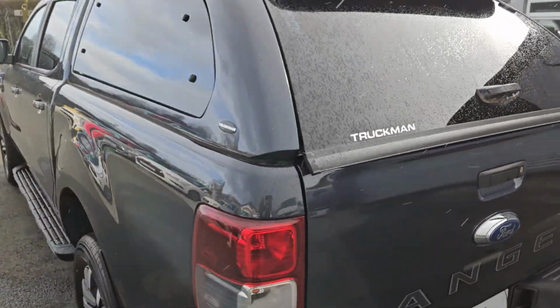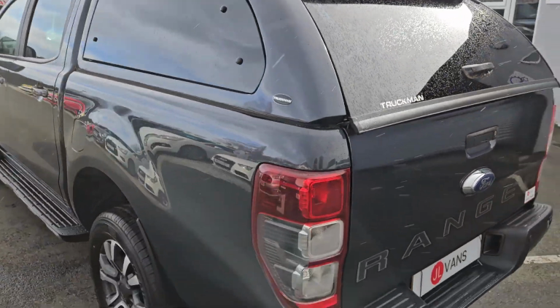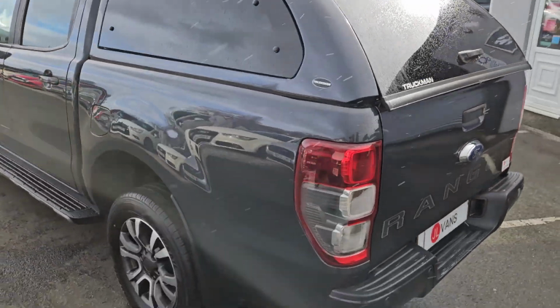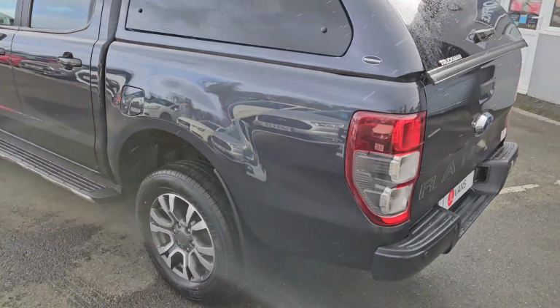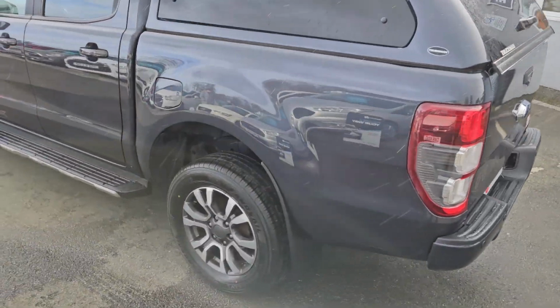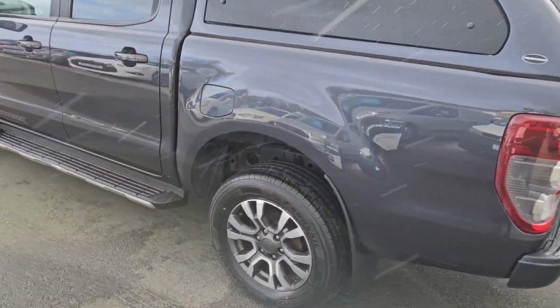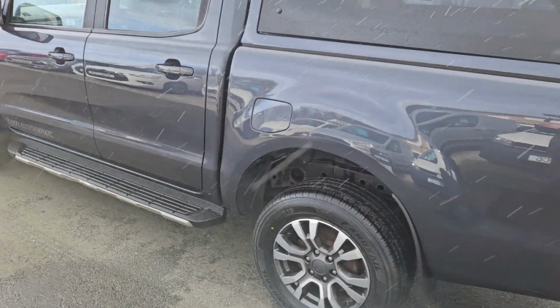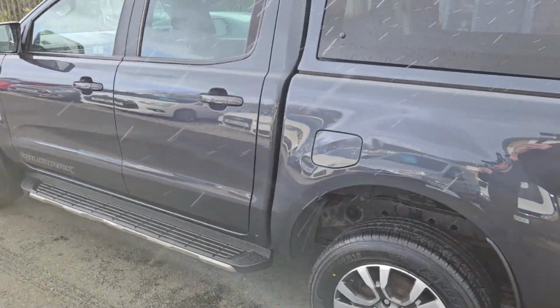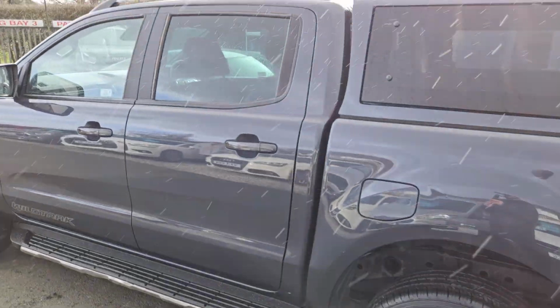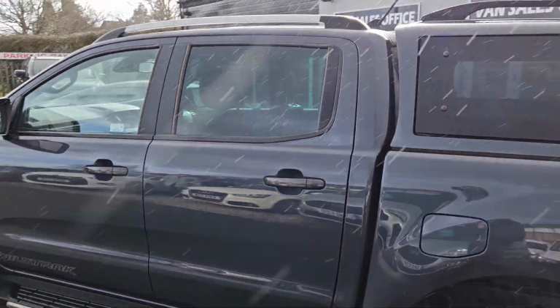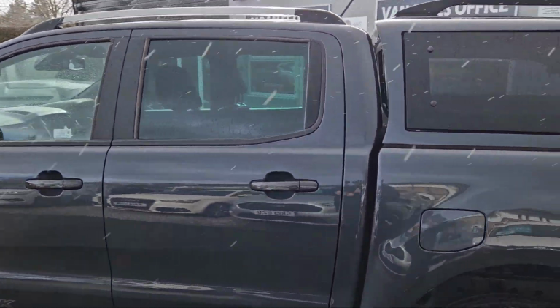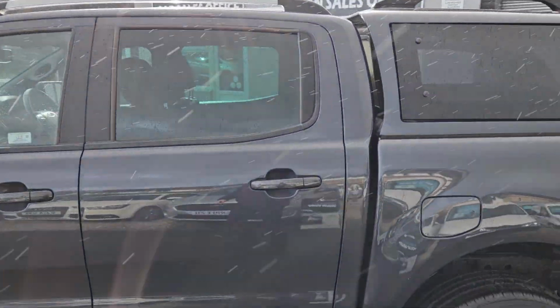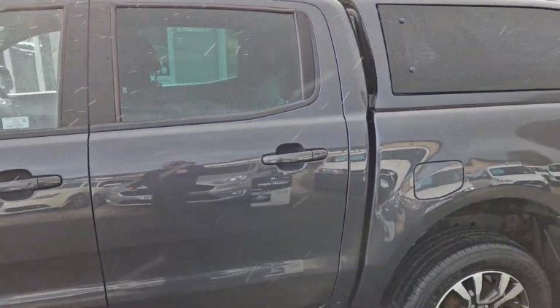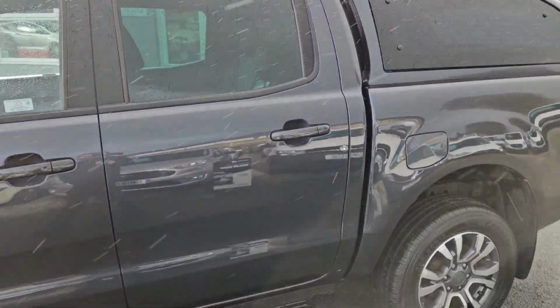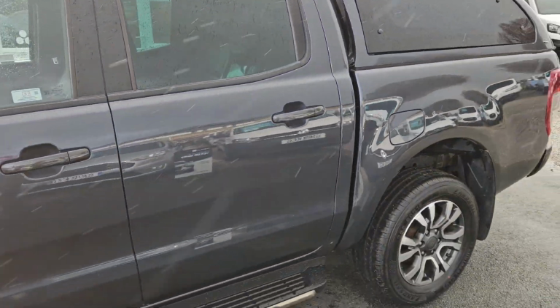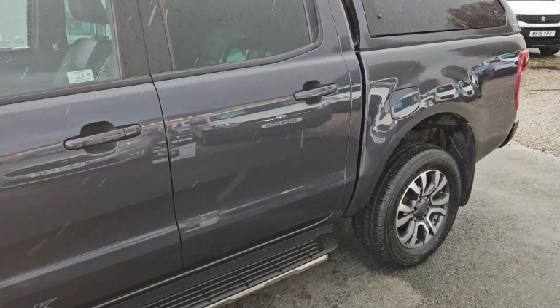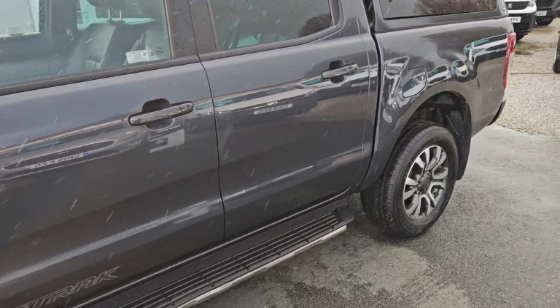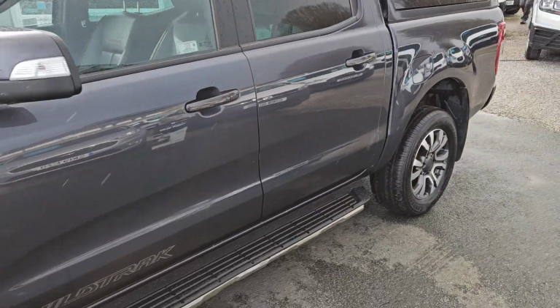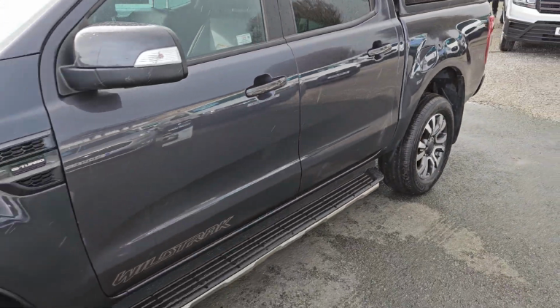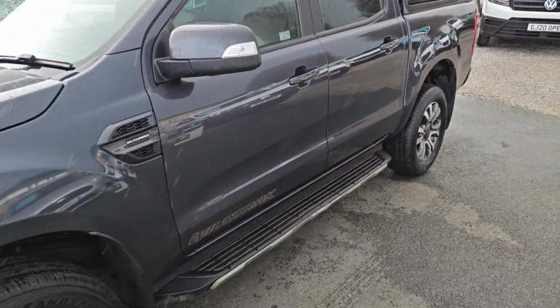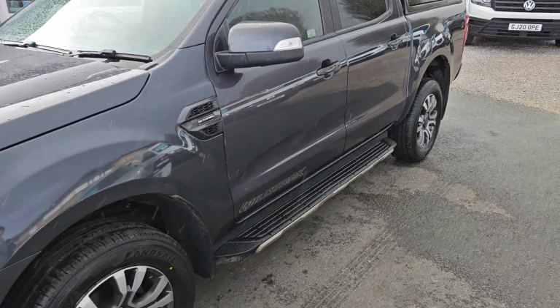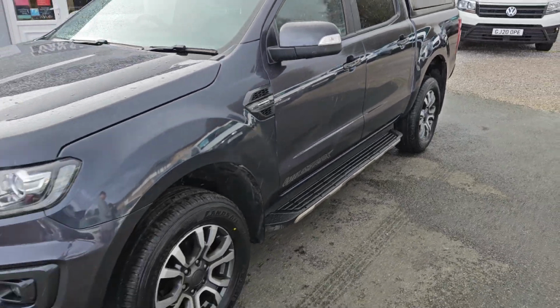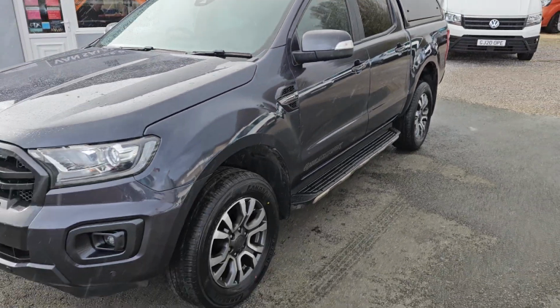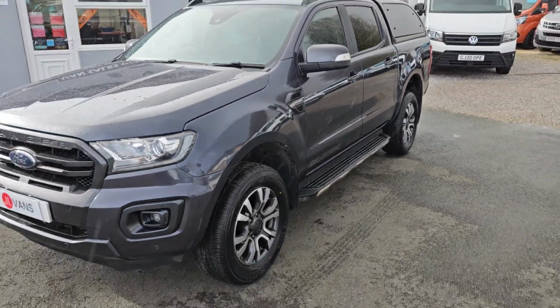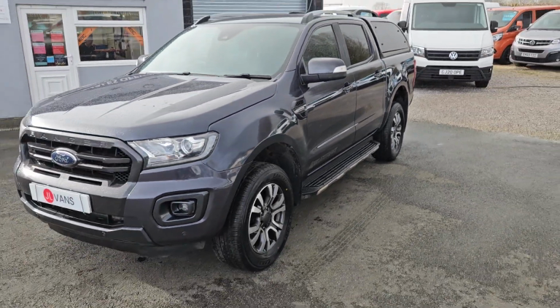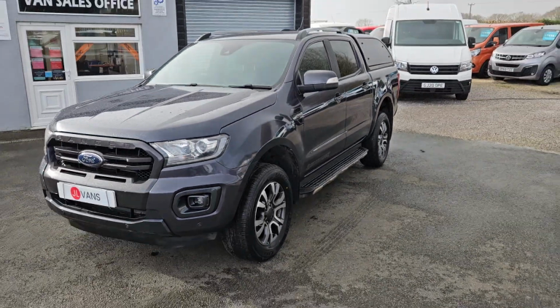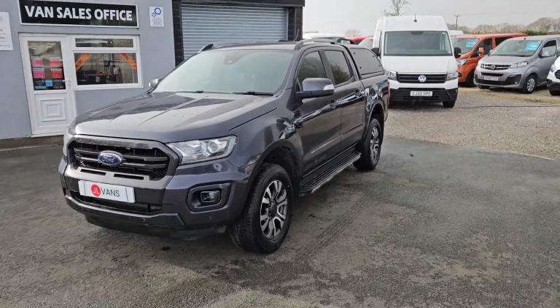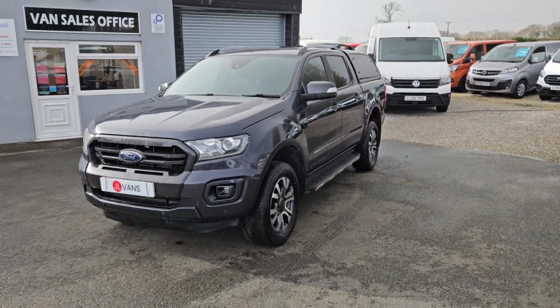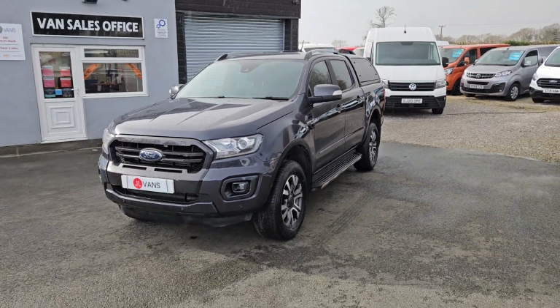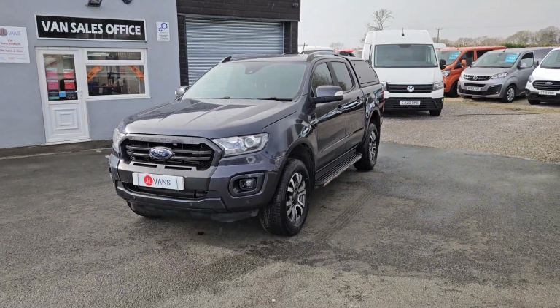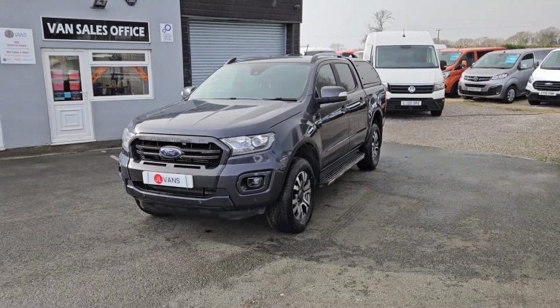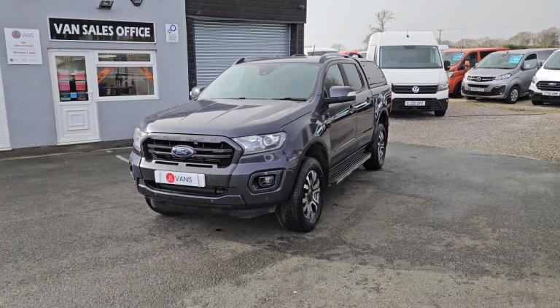The truck is available to view in person. We can offer part exchange against all our vehicles, so if you'd like any more information about this particular truck or any other vehicle we currently have for sale, please get in touch.